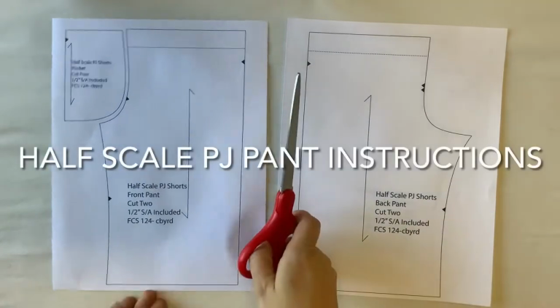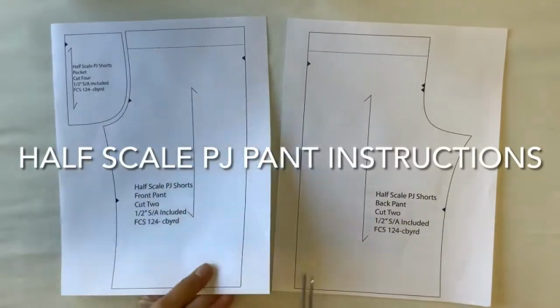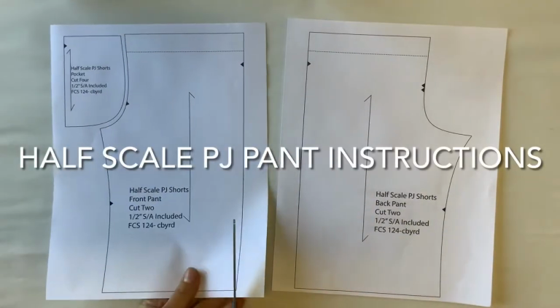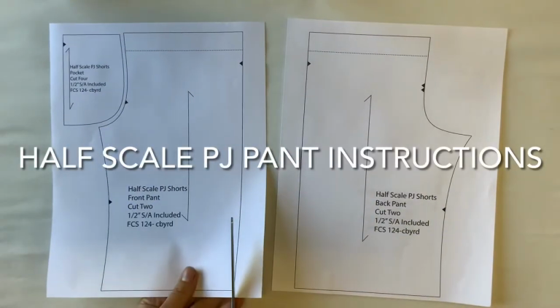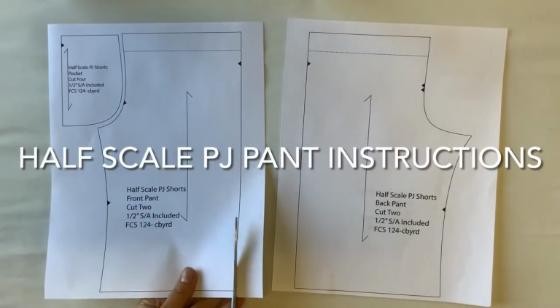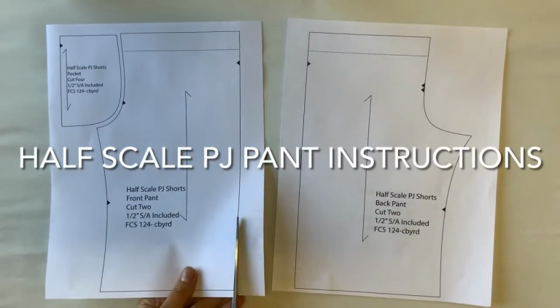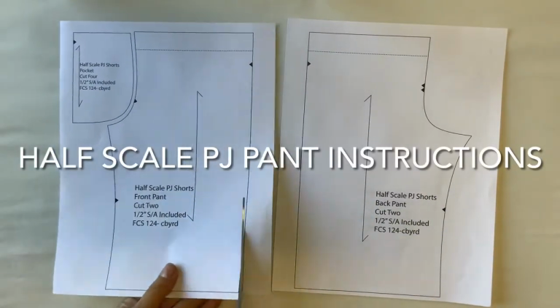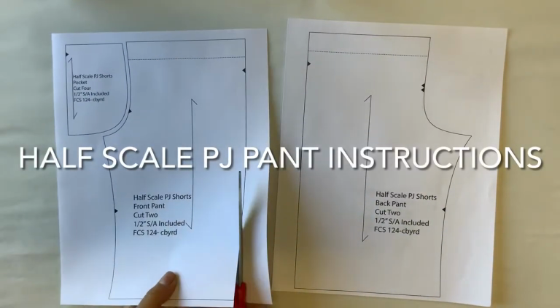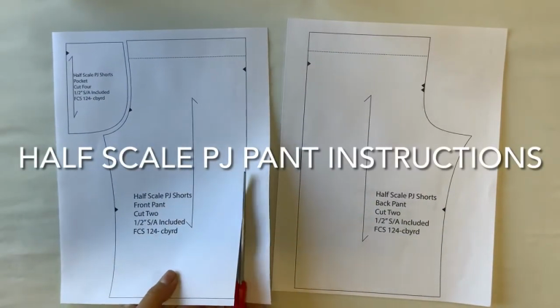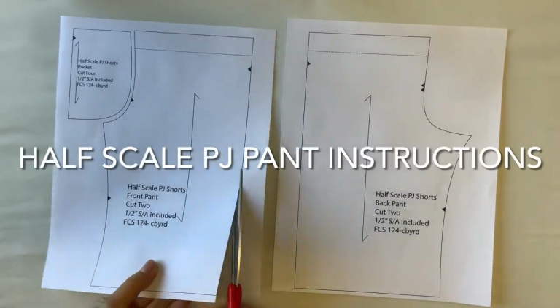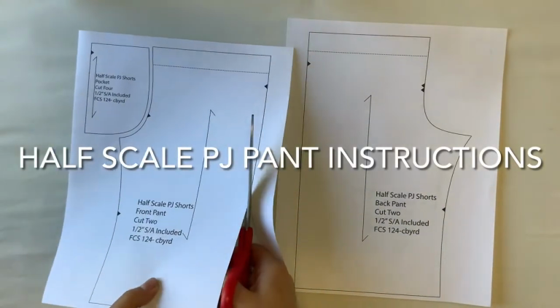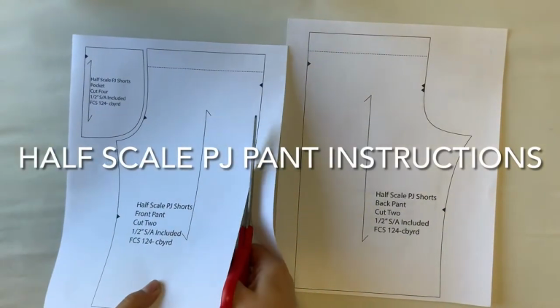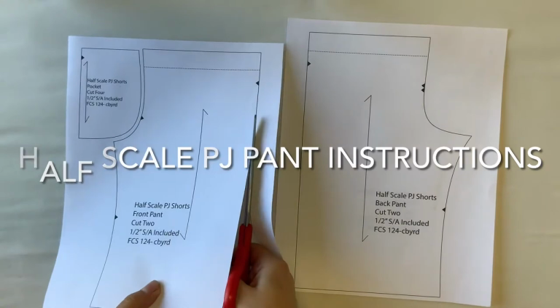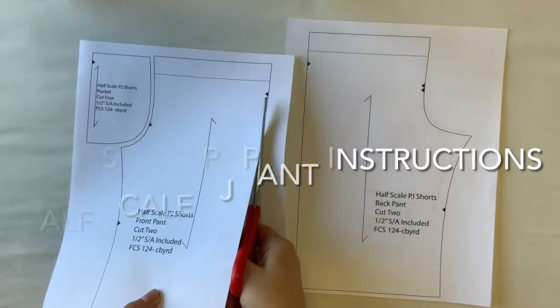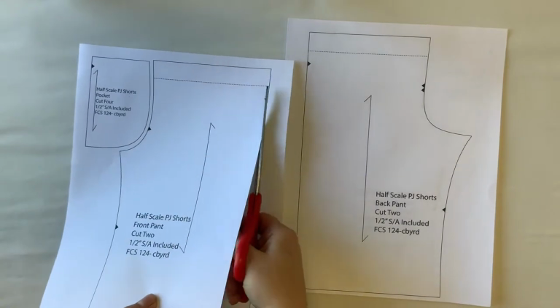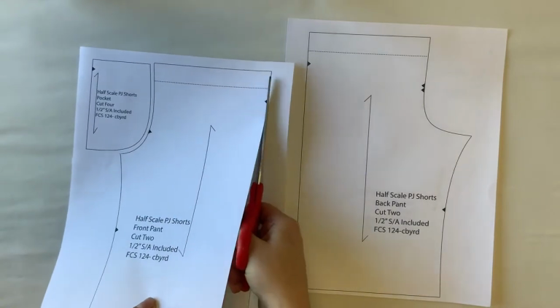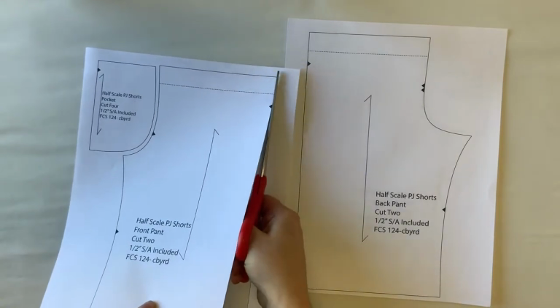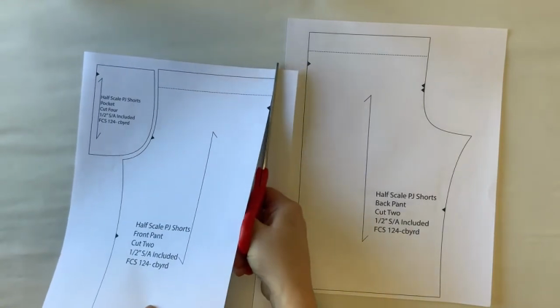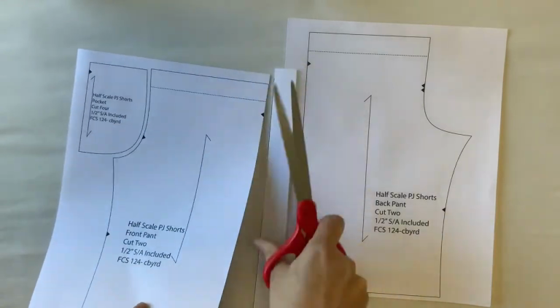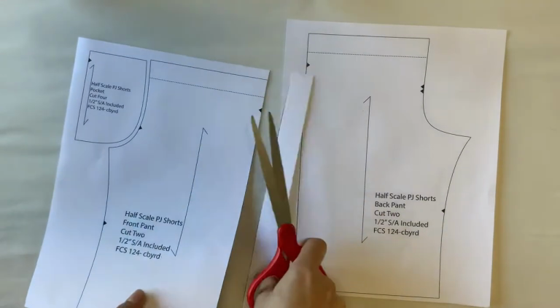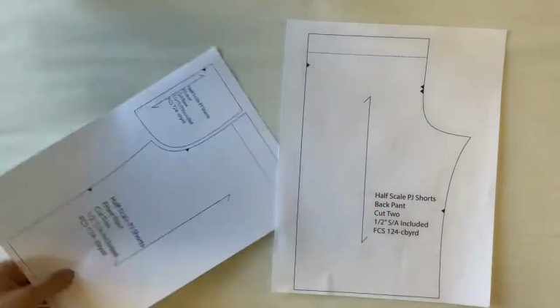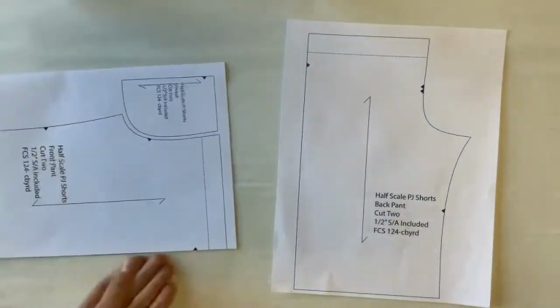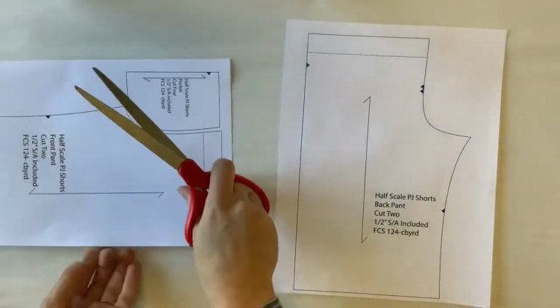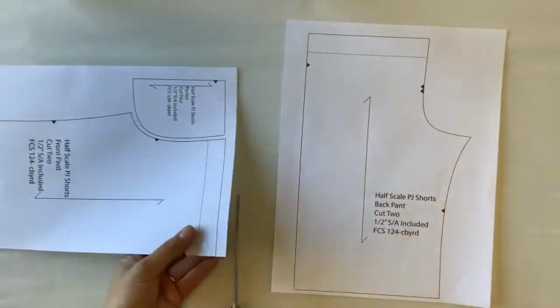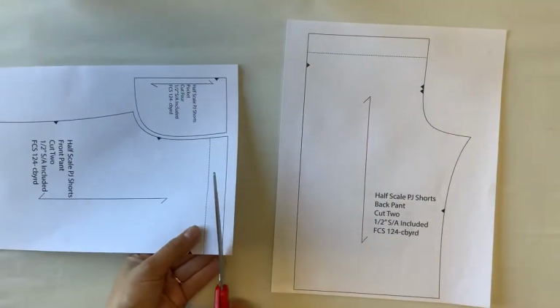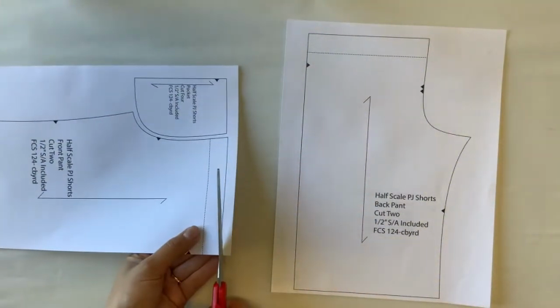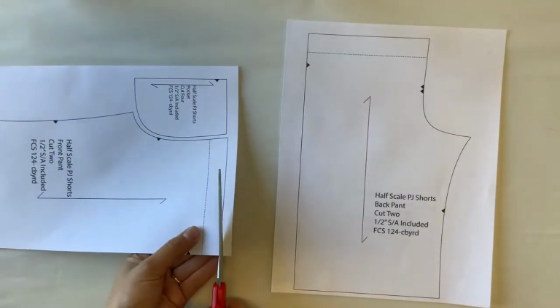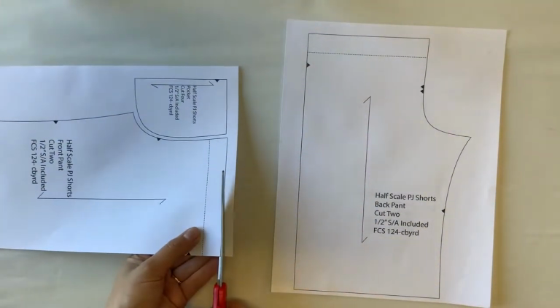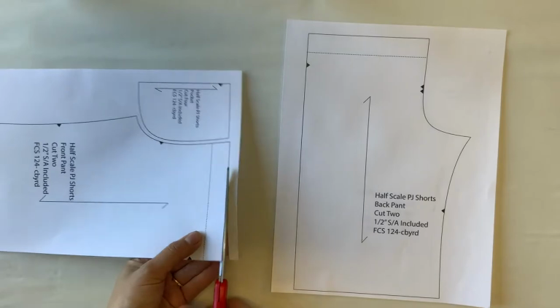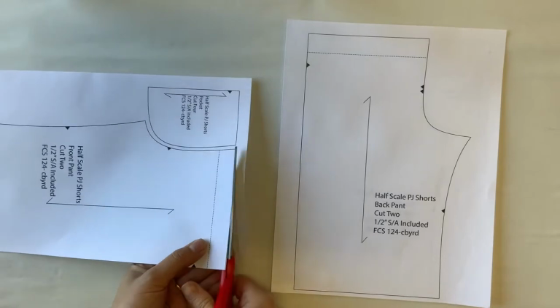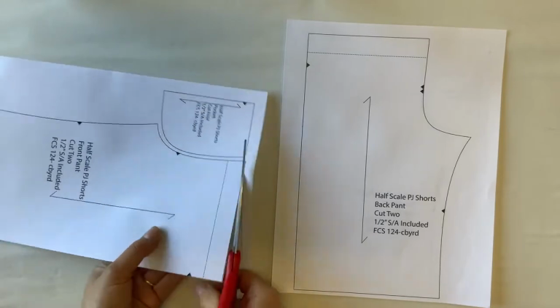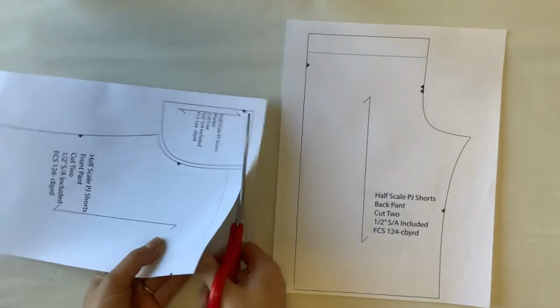These are instructions for the half scale pajama pant. The first step is to print out the pattern and then you're going to be cutting out the three pattern pieces on the outside edge of the black line.